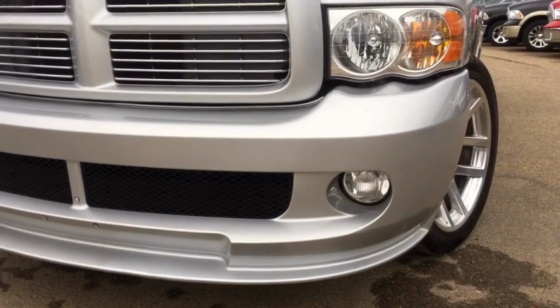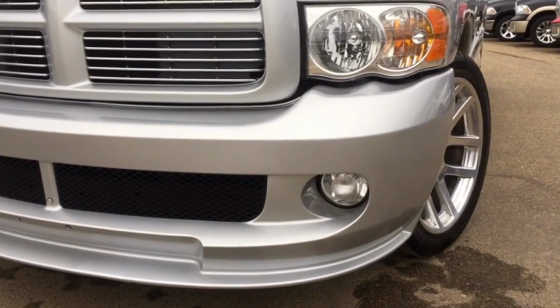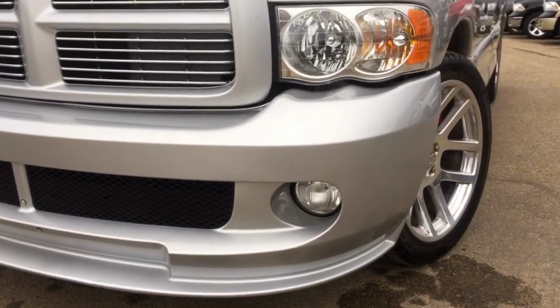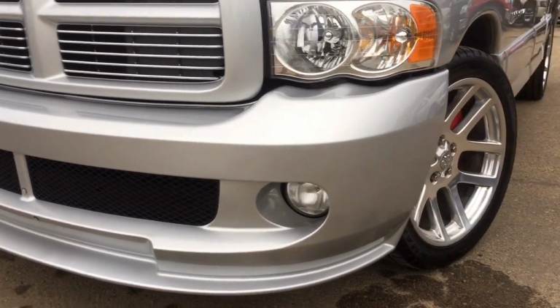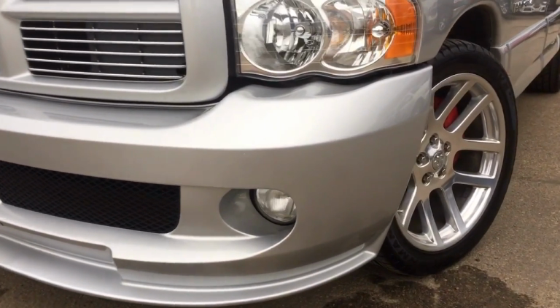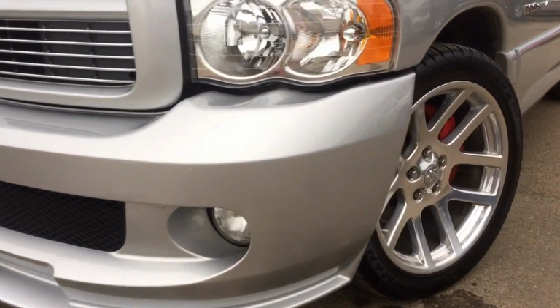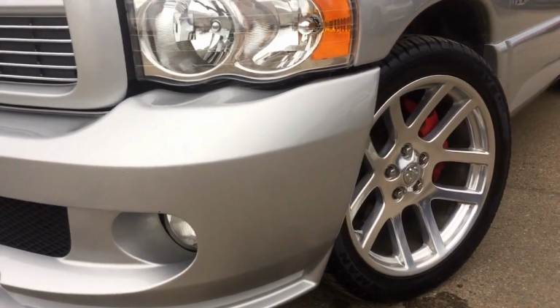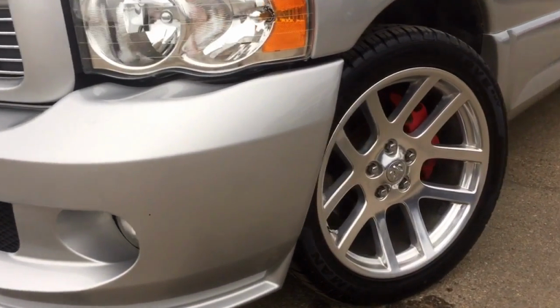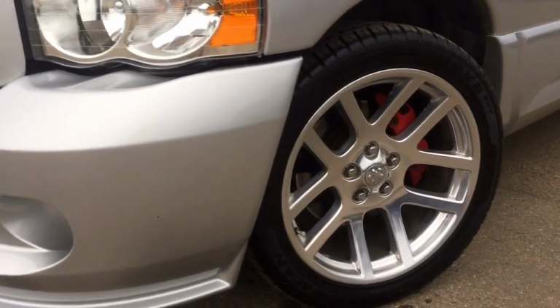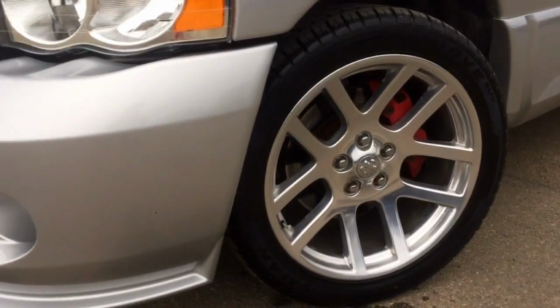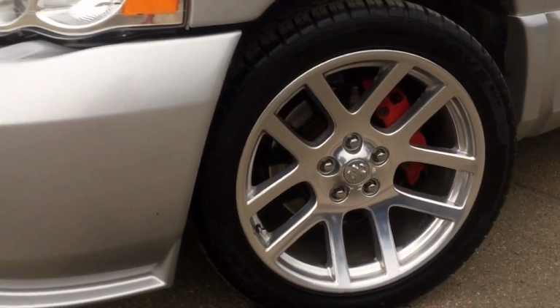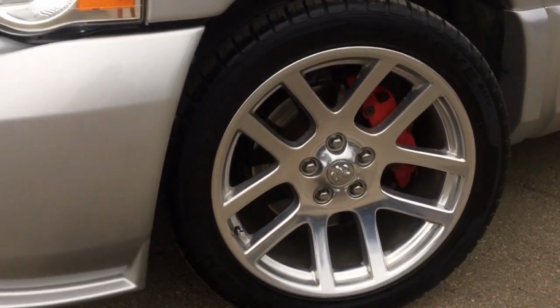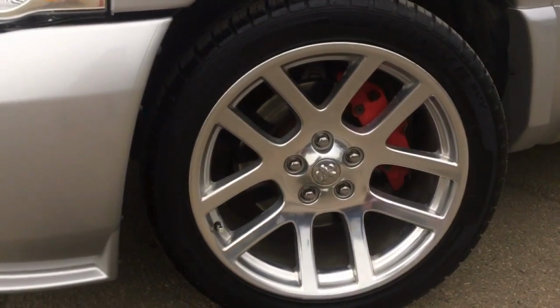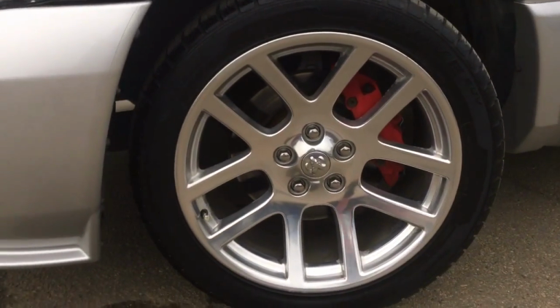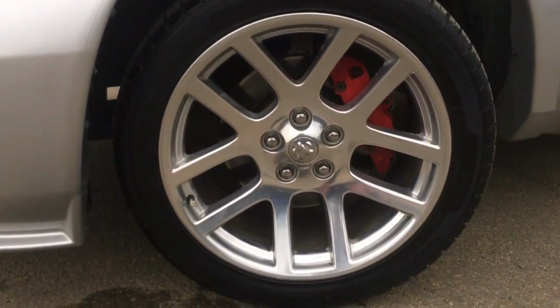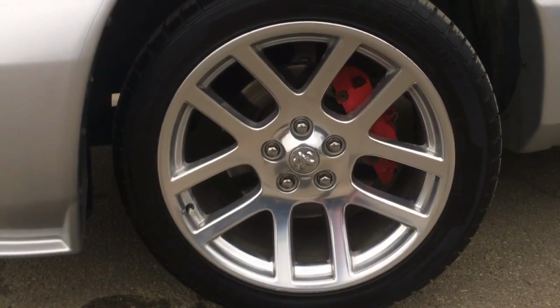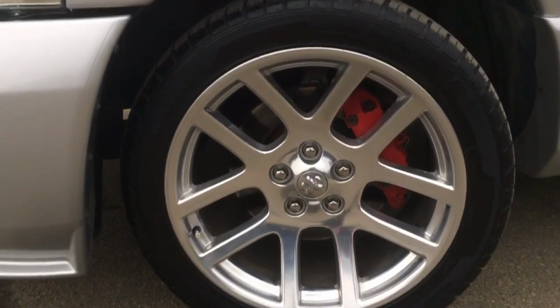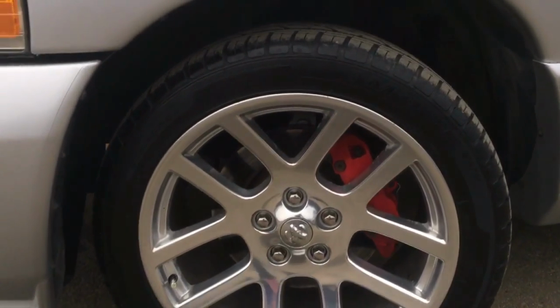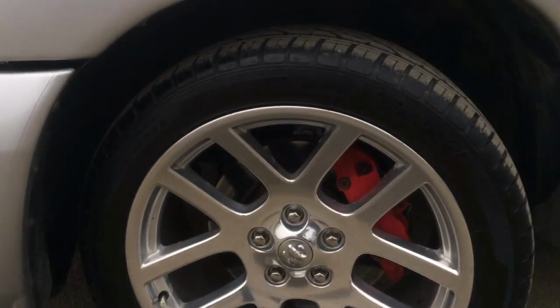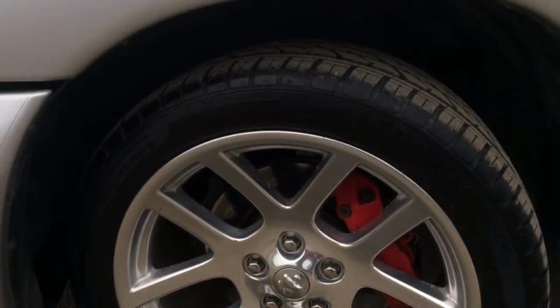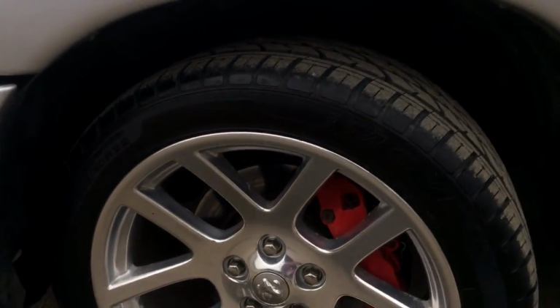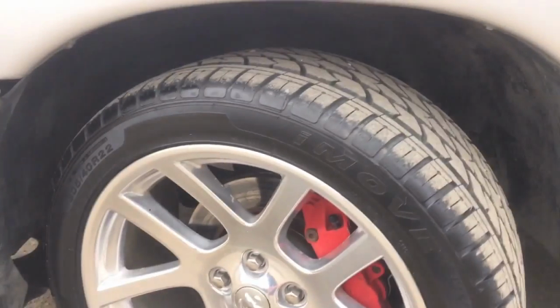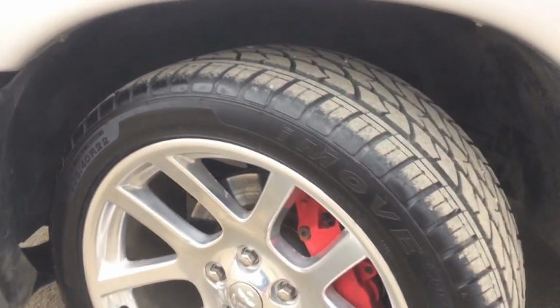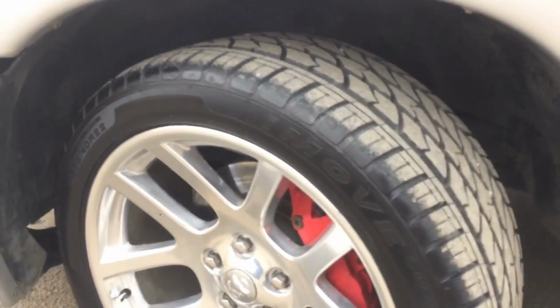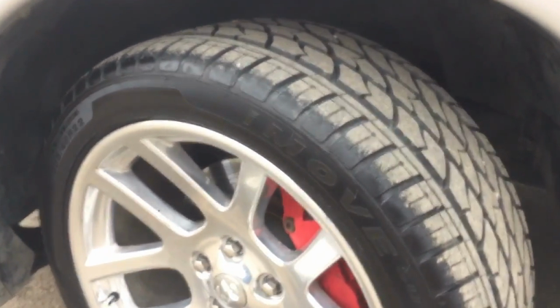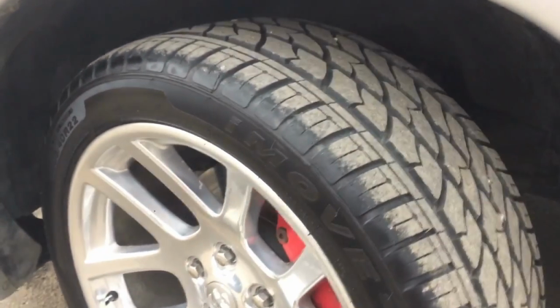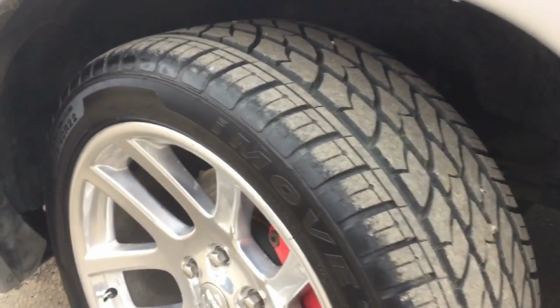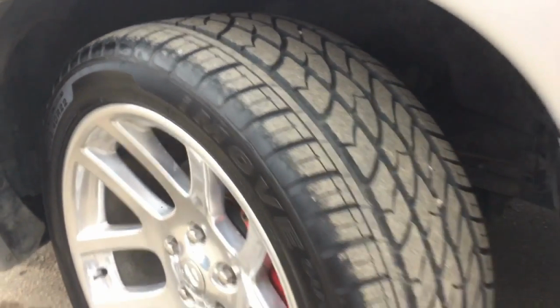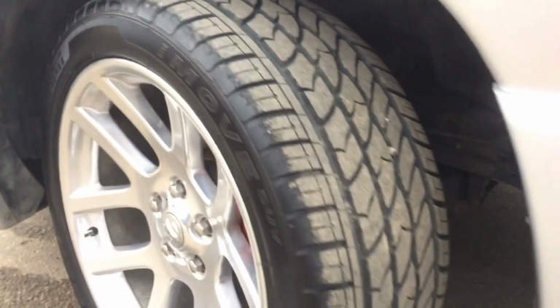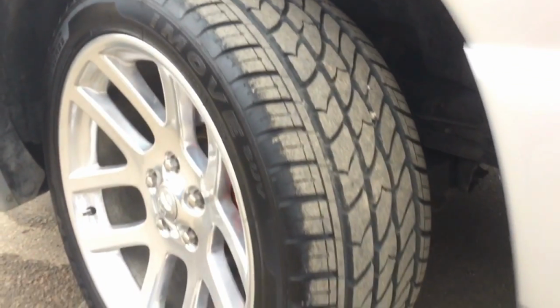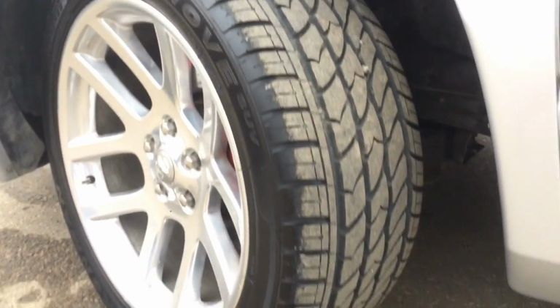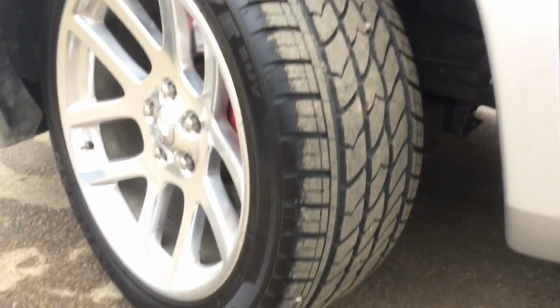As we're coming around the side you're going to be riding on 22 inch chrome wheels with a set of Ironman iMove performance tires that are in excellent condition with plenty of tread left on them.